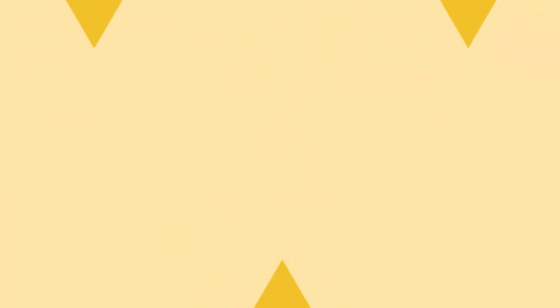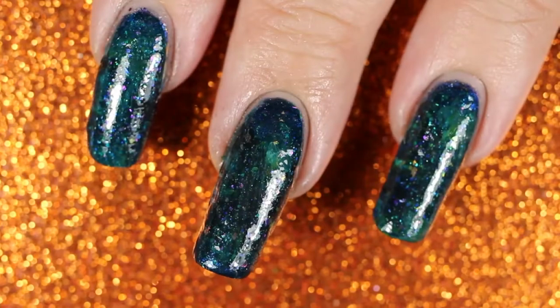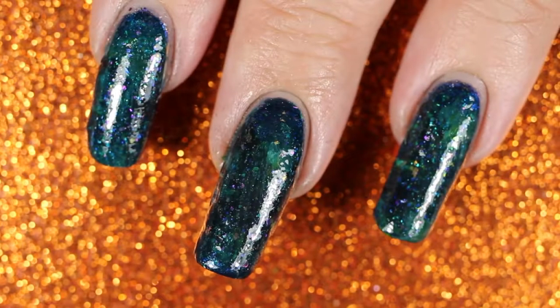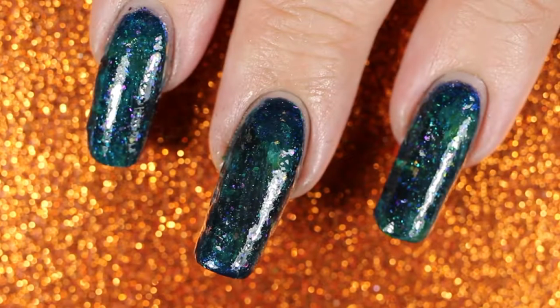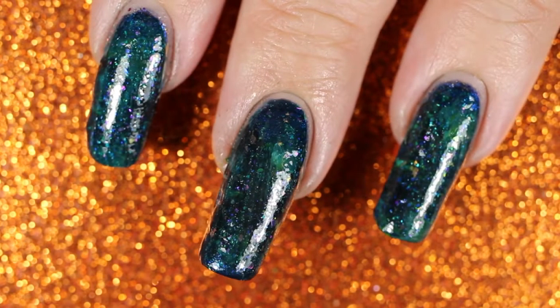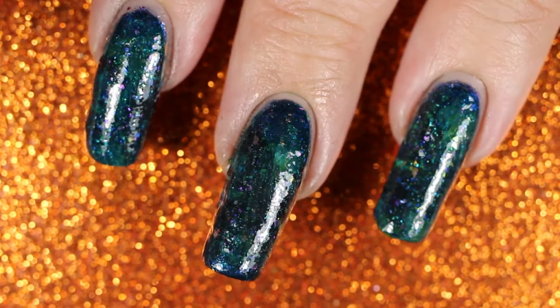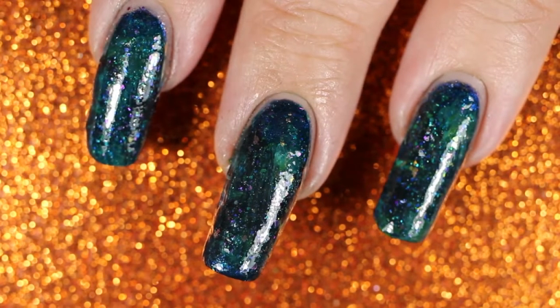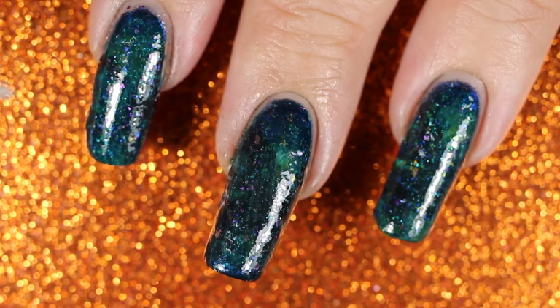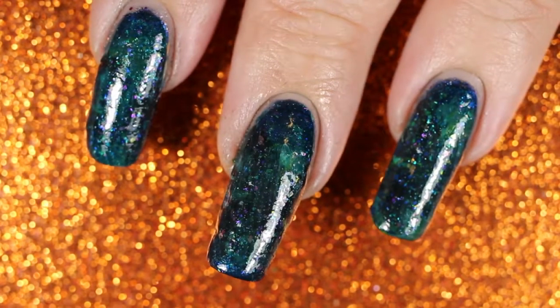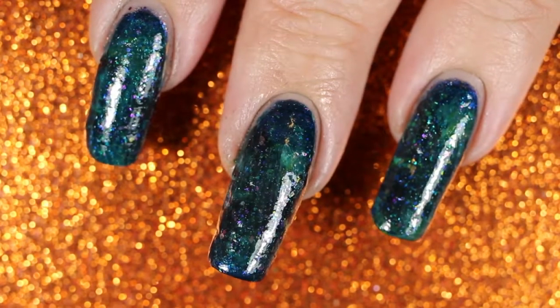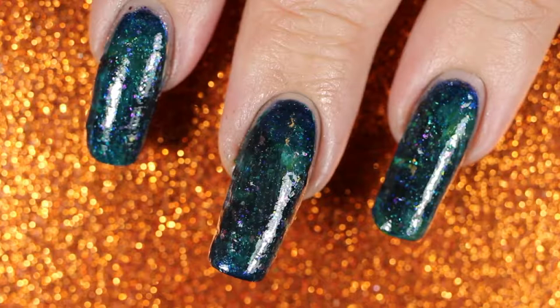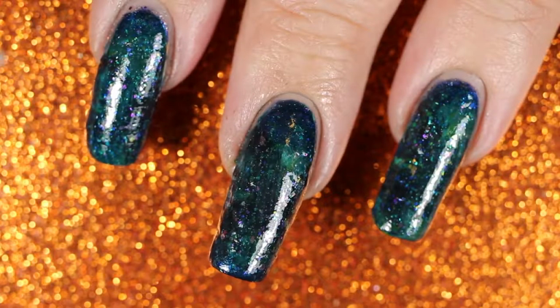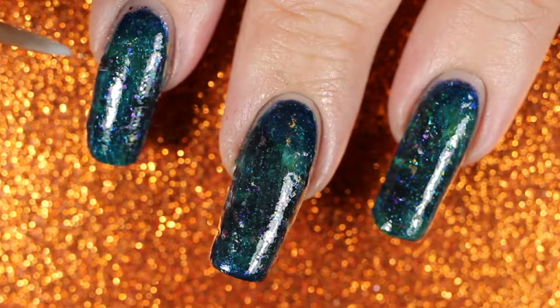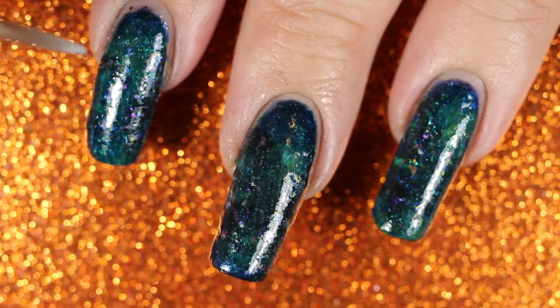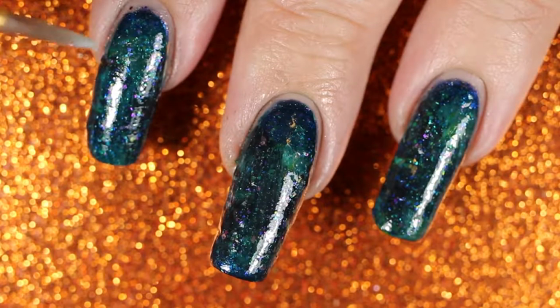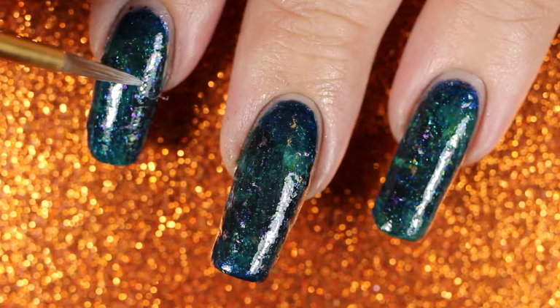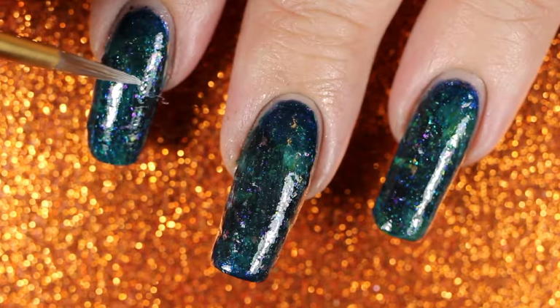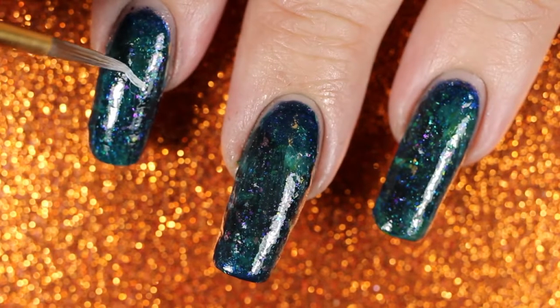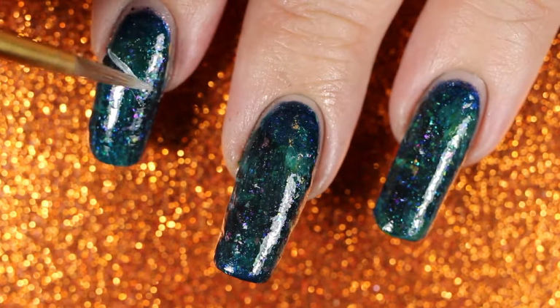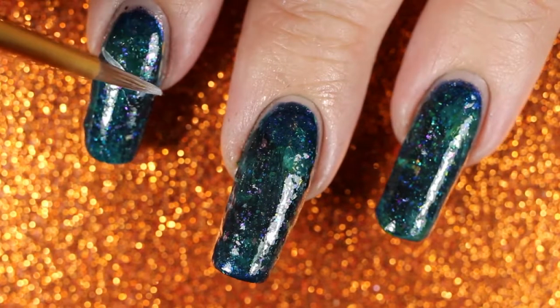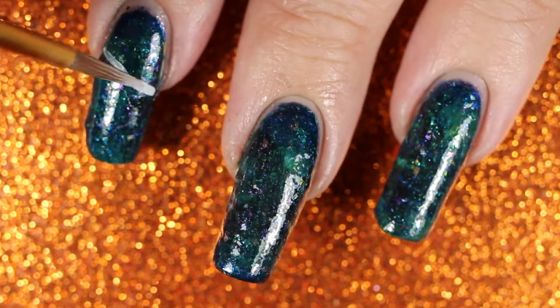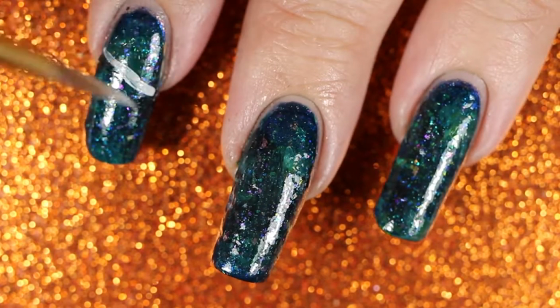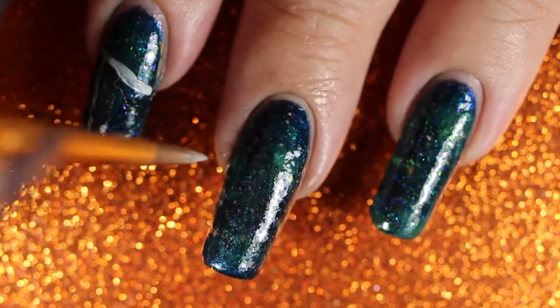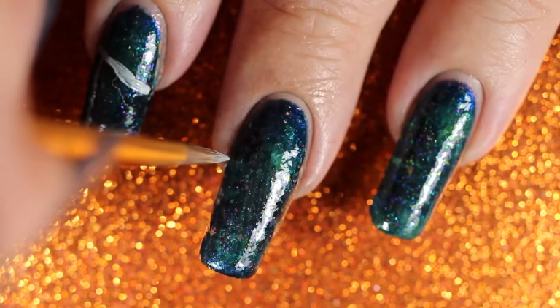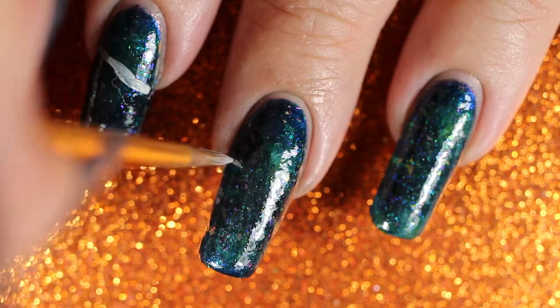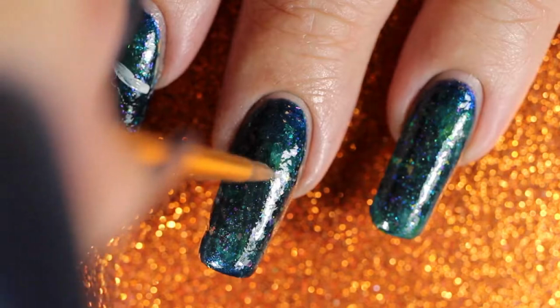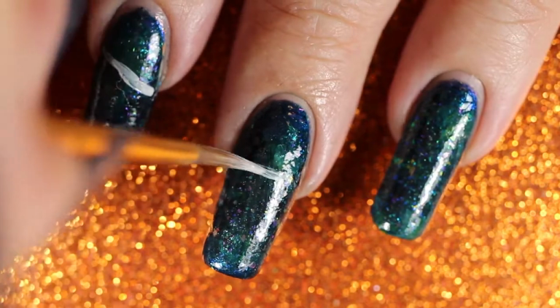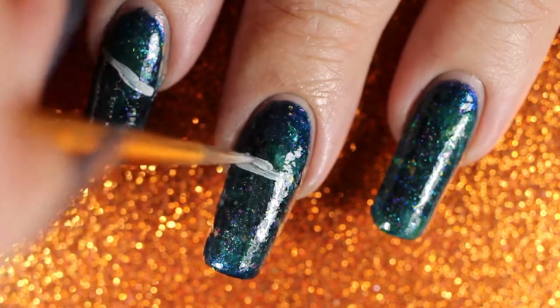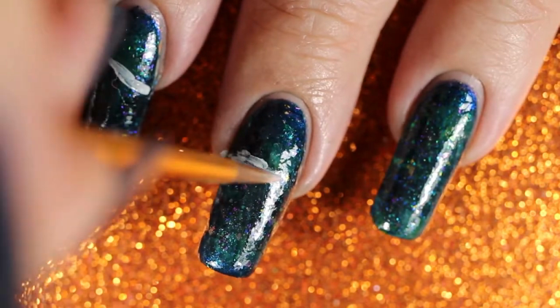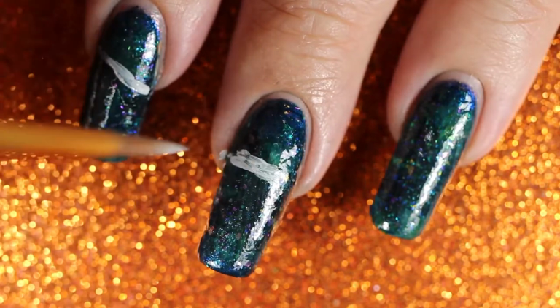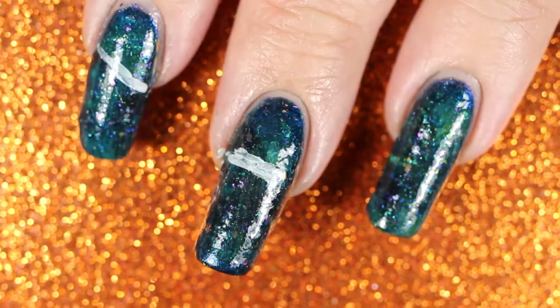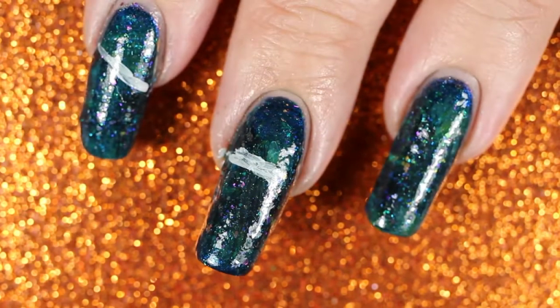Hey guys, welcome to Wicked Manny. Today we are doing something different. I am going to paint my book cover on my nails.